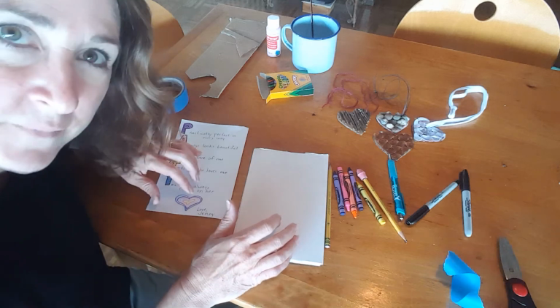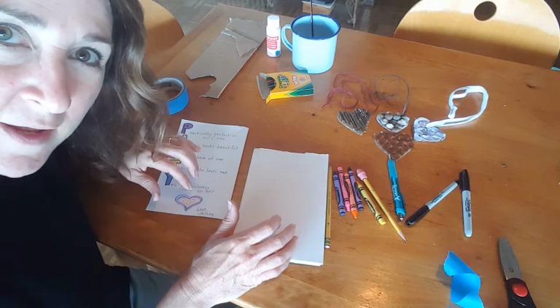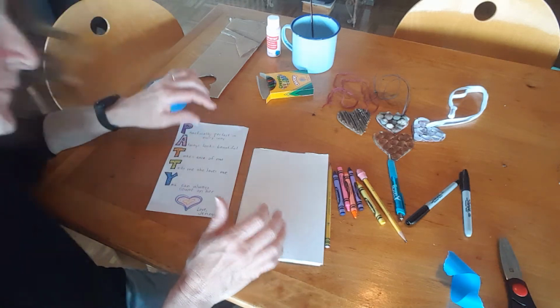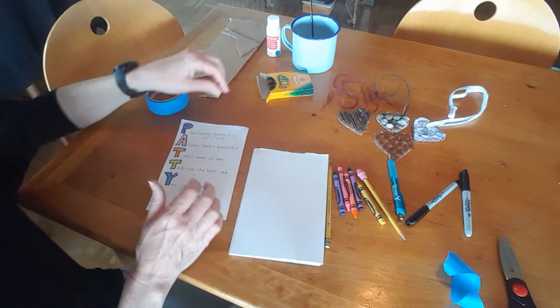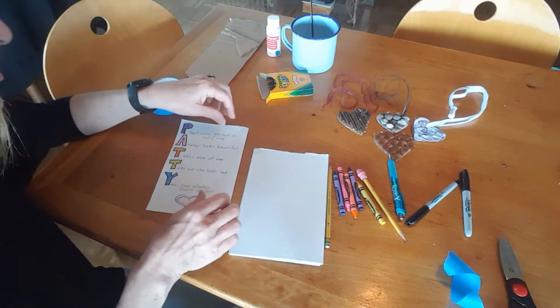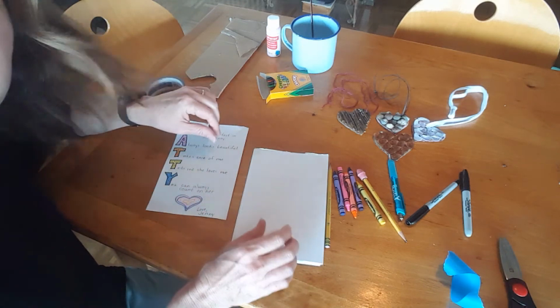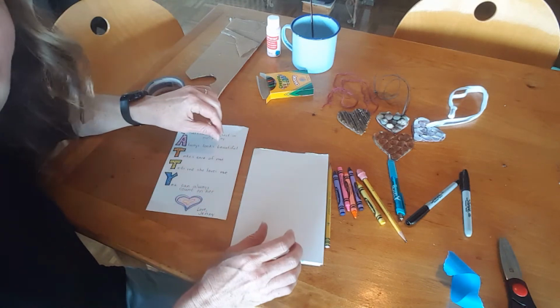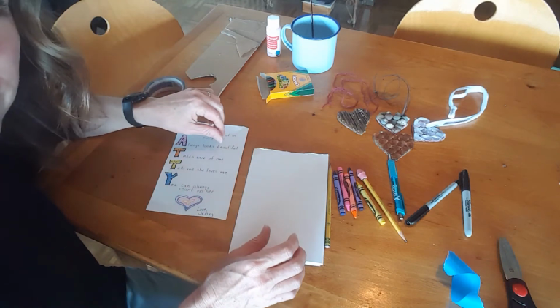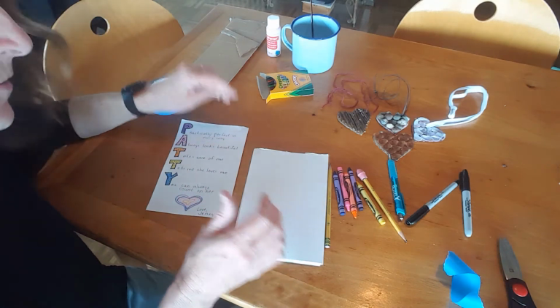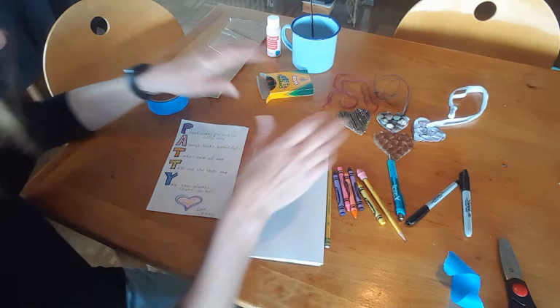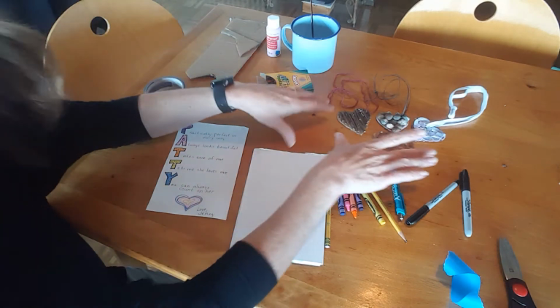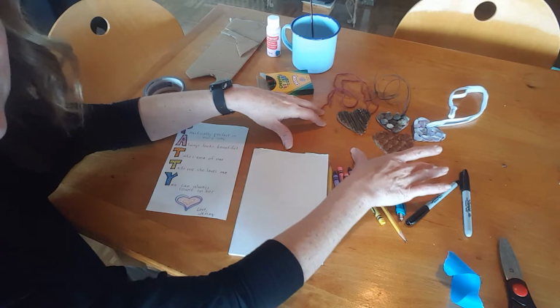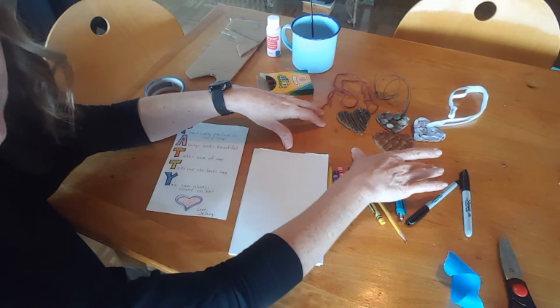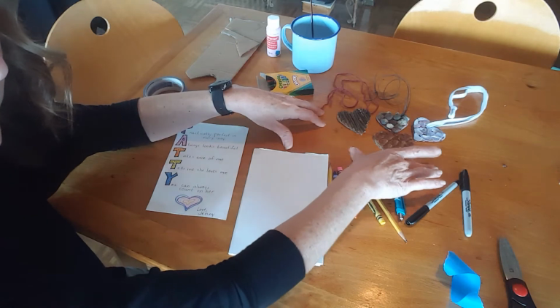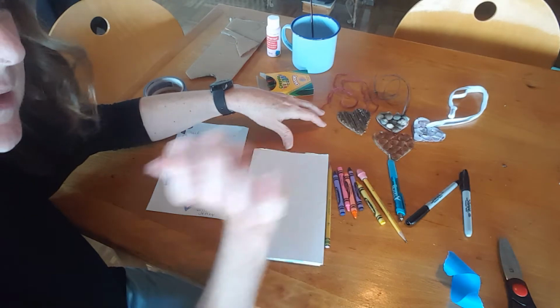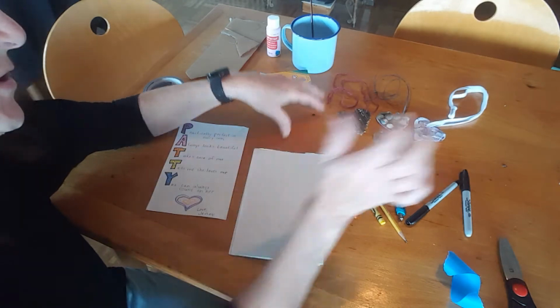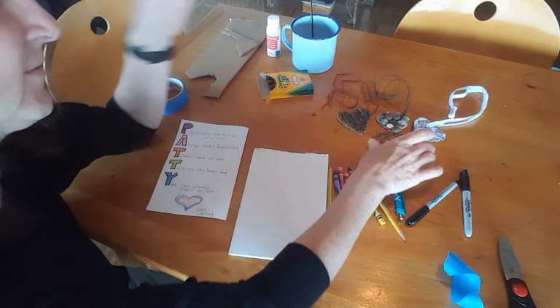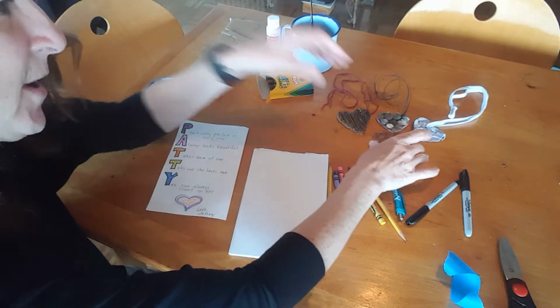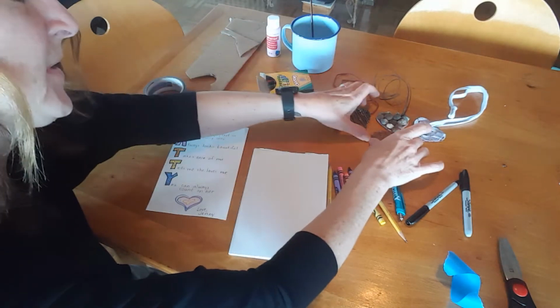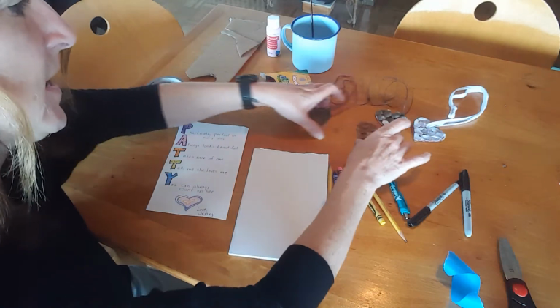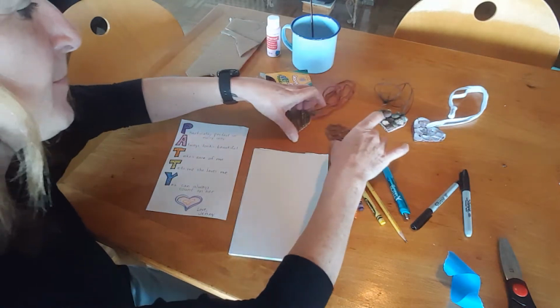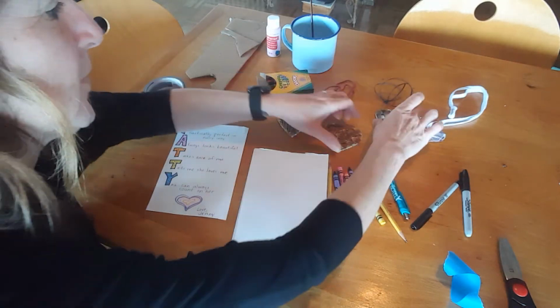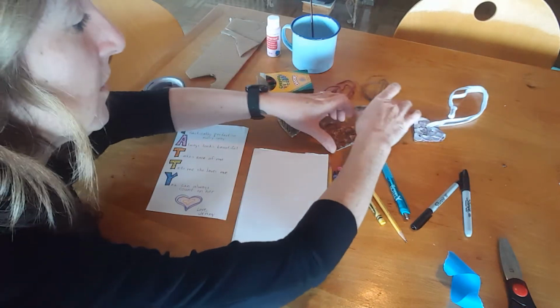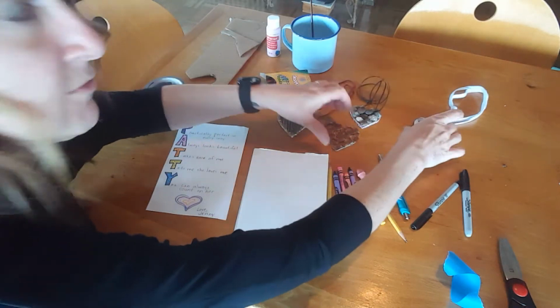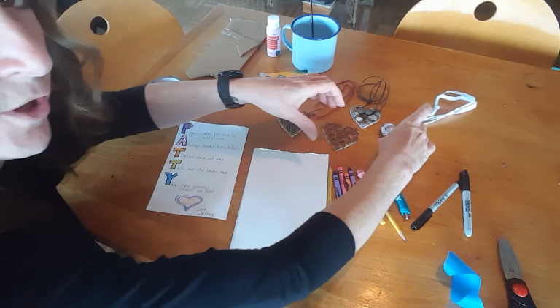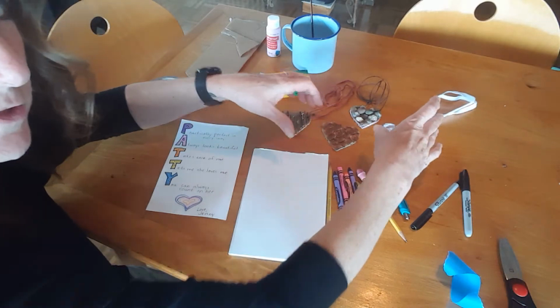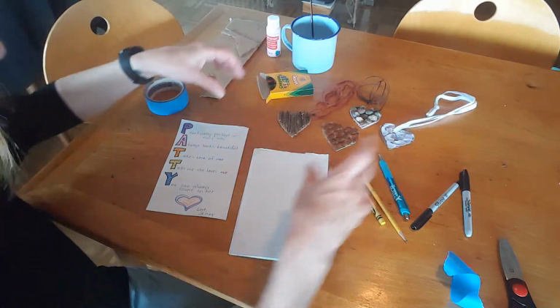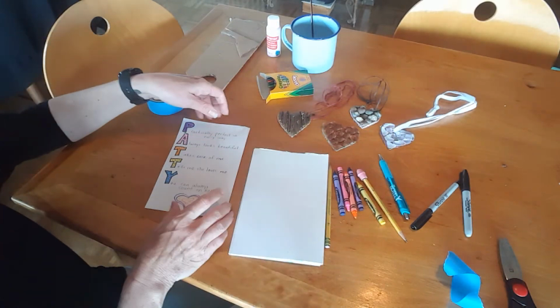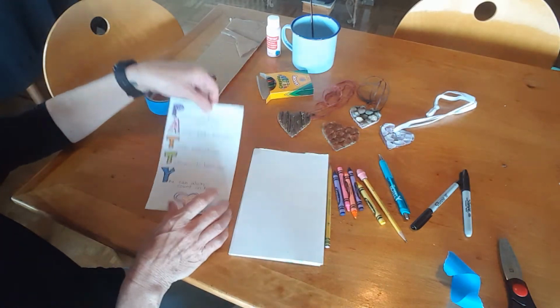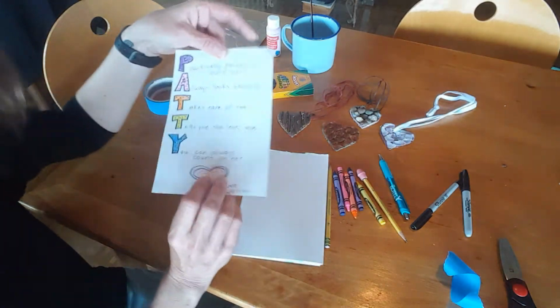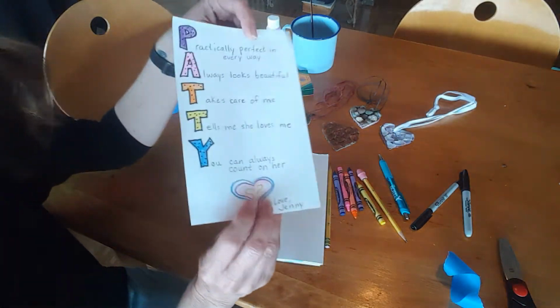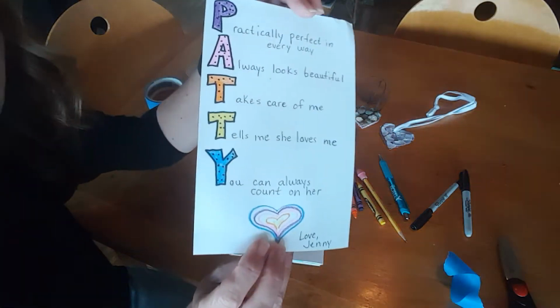Hey there again. I'm going to show you how to make a card that could go along with your hearts that you're taking home or that you're giving to your mom. Just the card or just the hearts might work out fine. So this is an example.